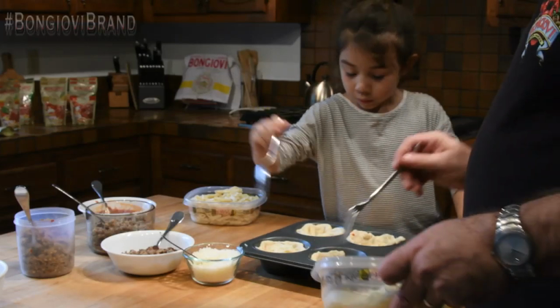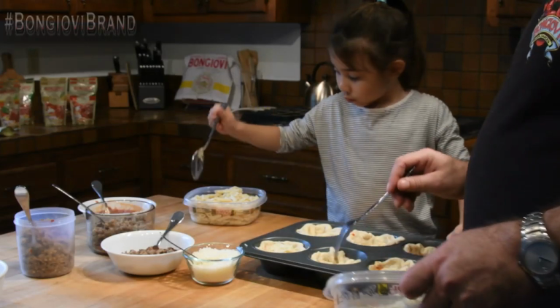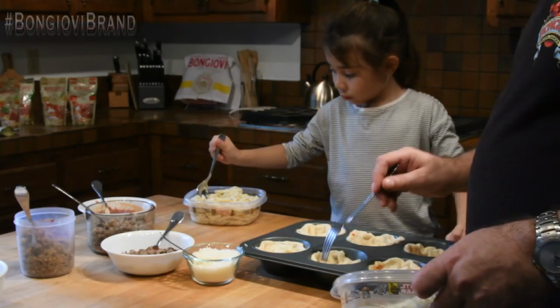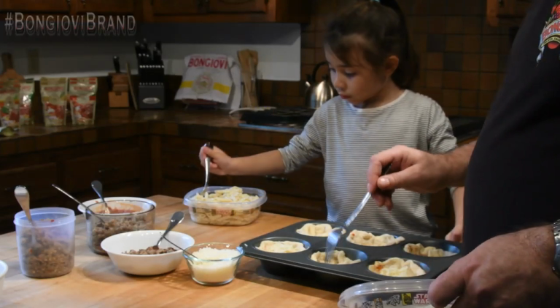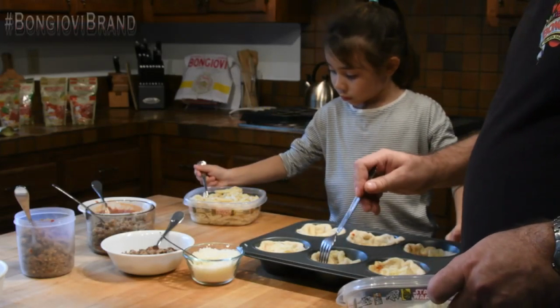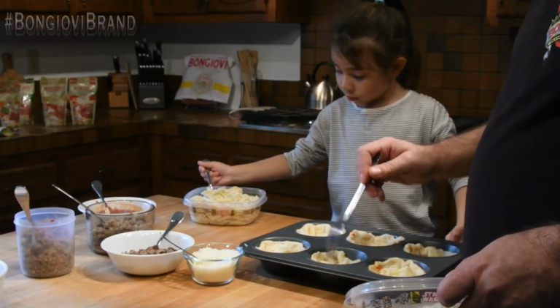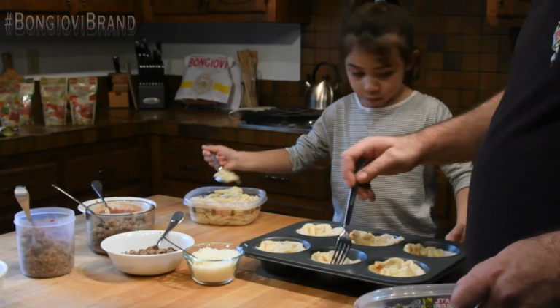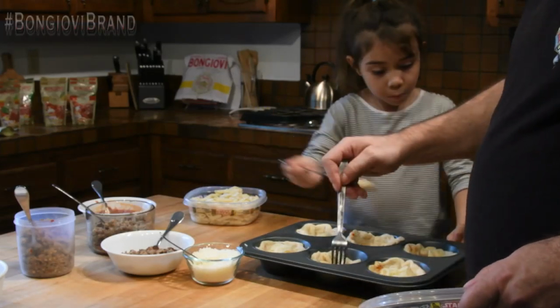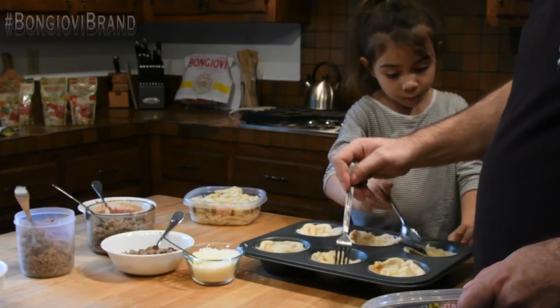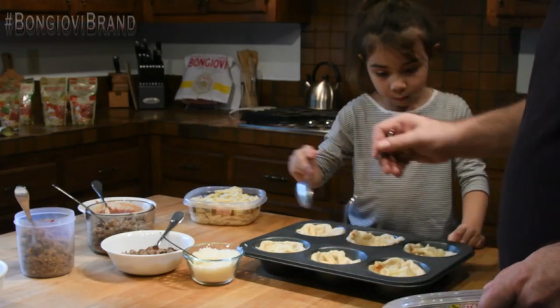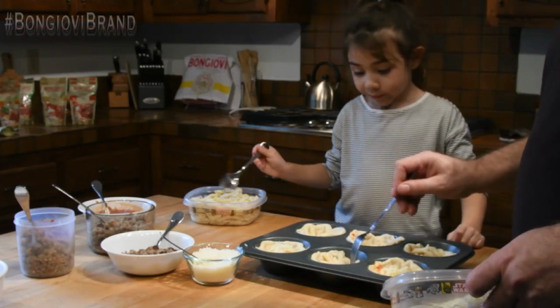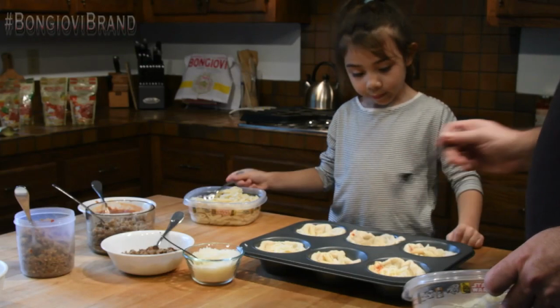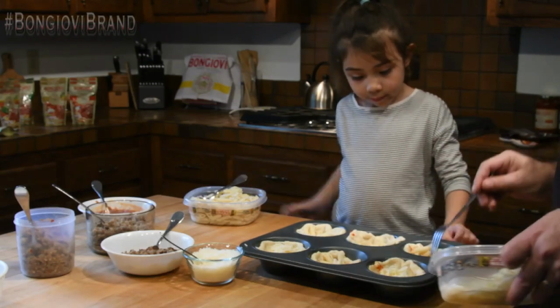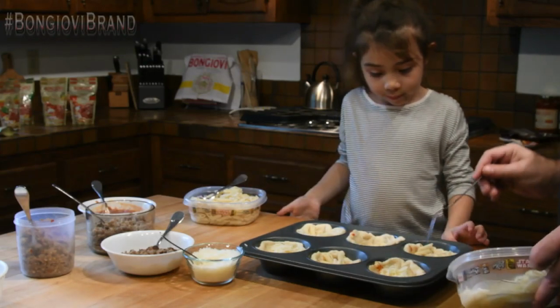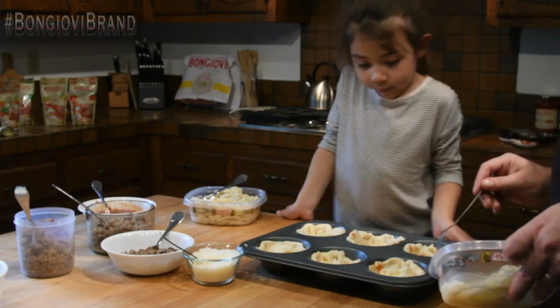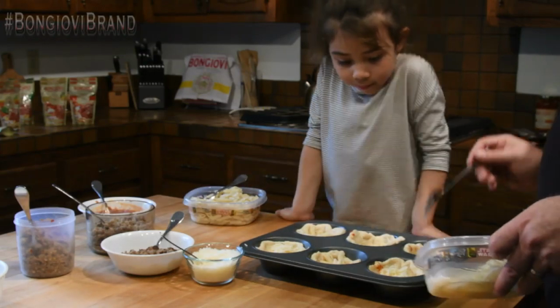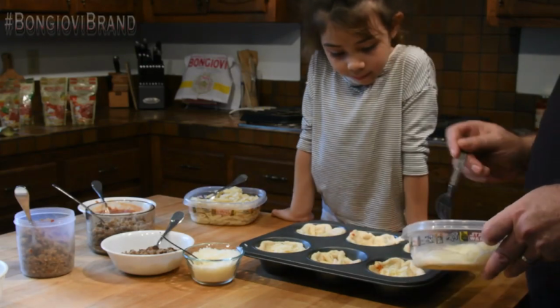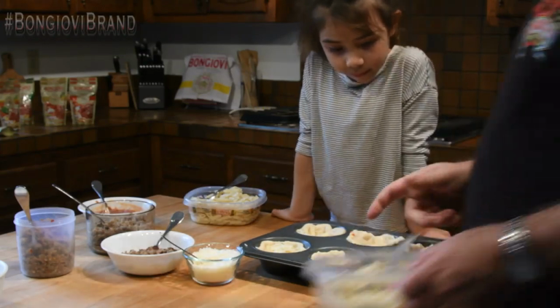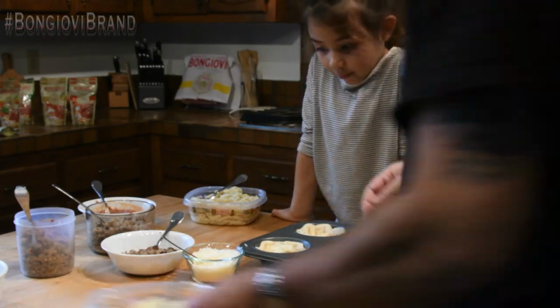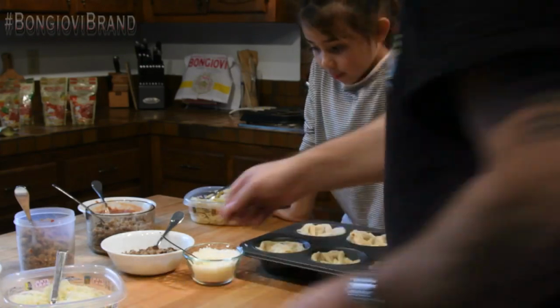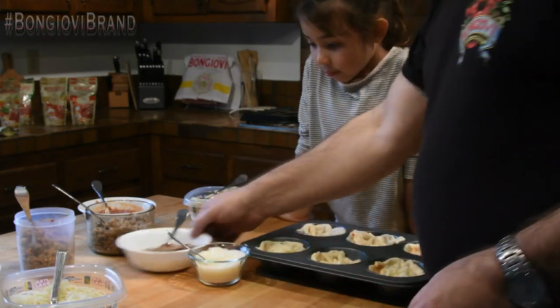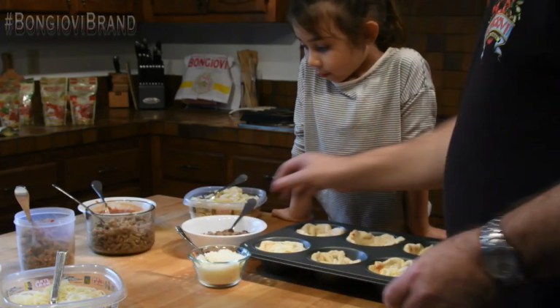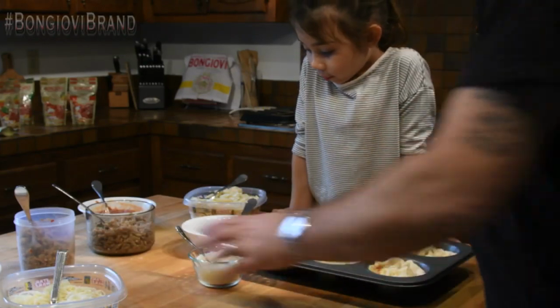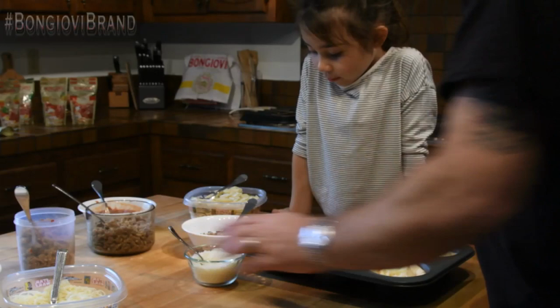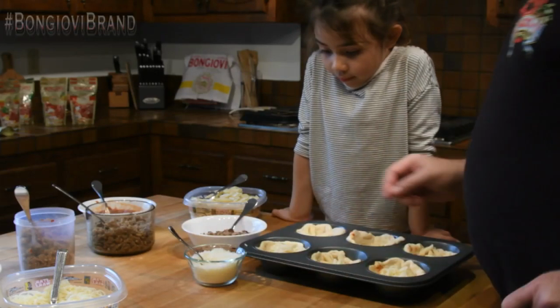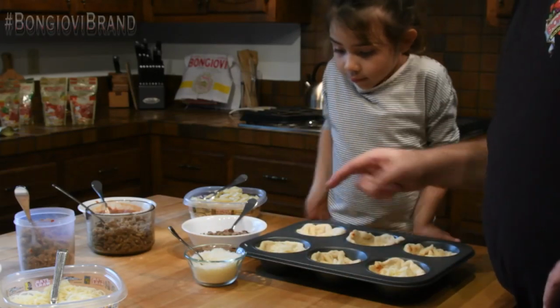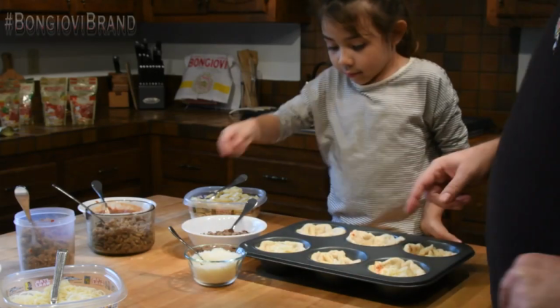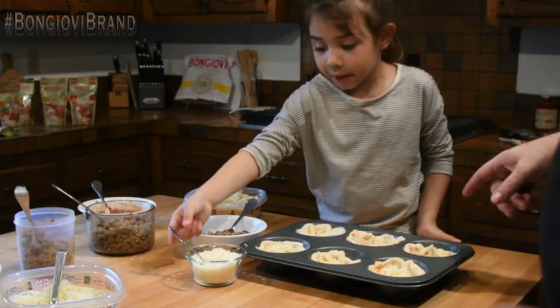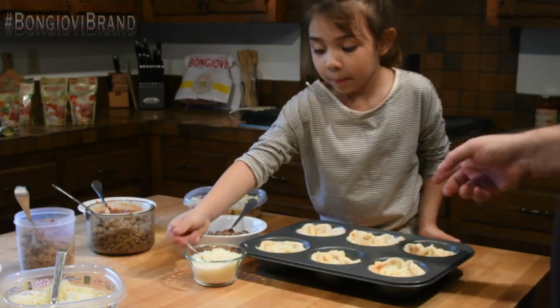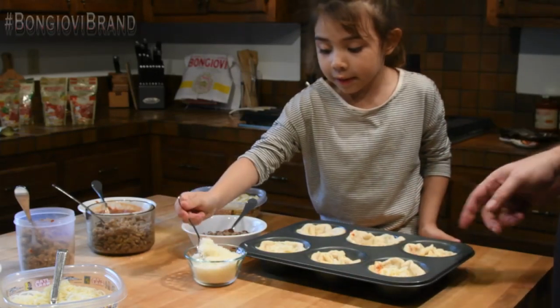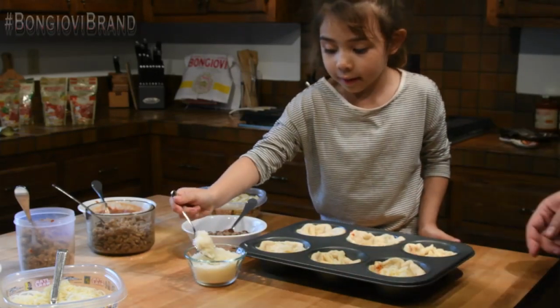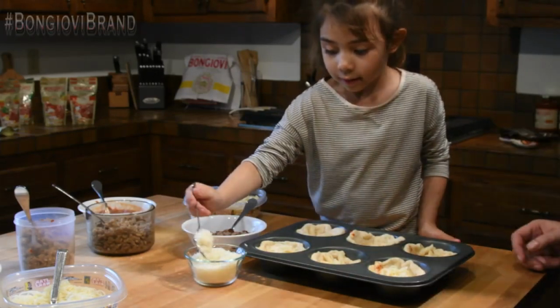That's good. Nice one. Perfect. Okay, let's put some meat in there. How about some meatballs in one, two. Cheese. And cheese.